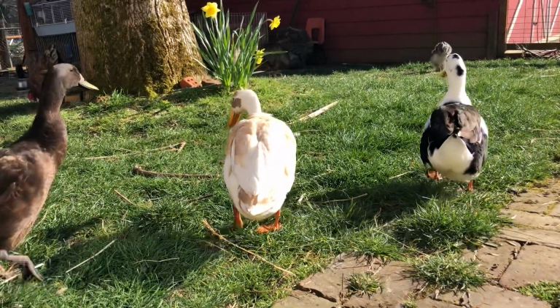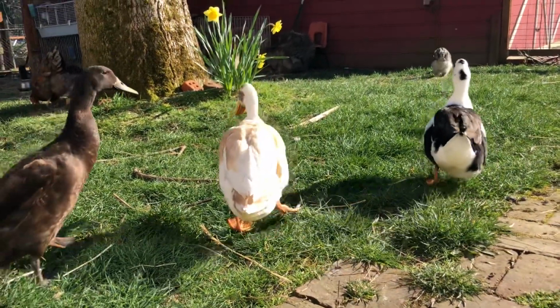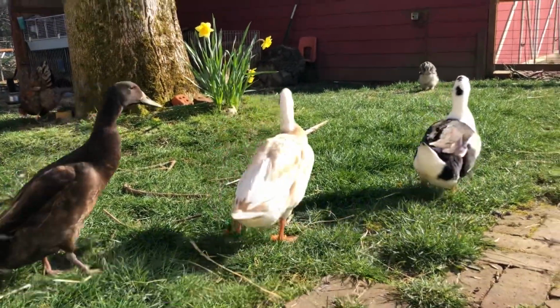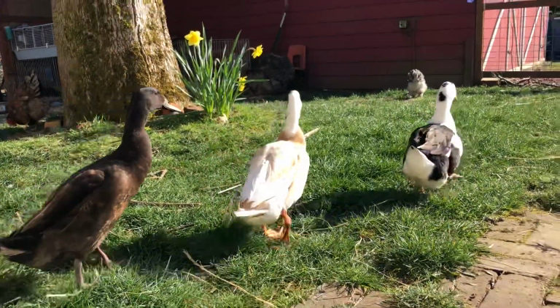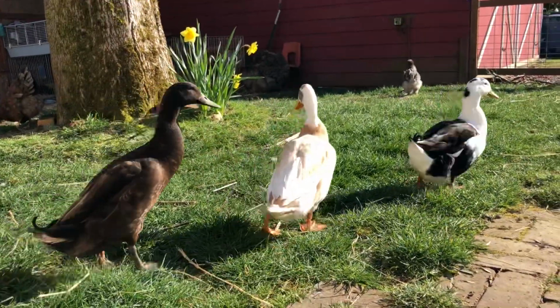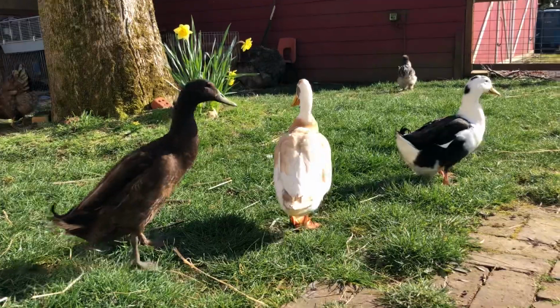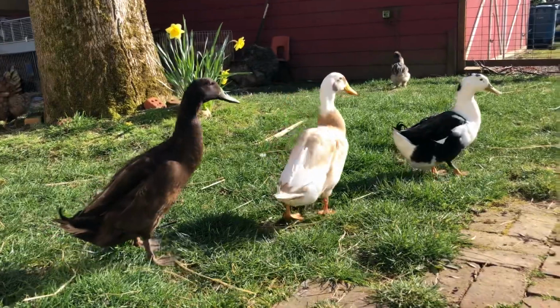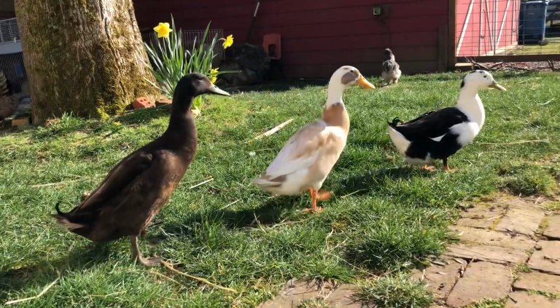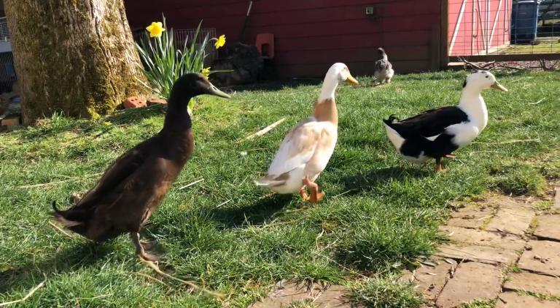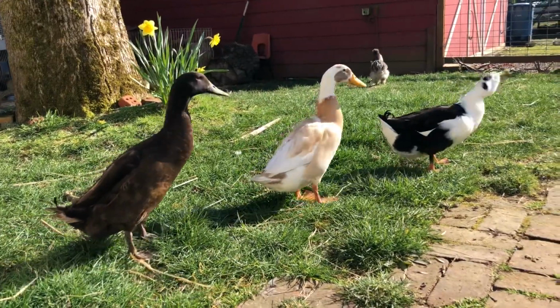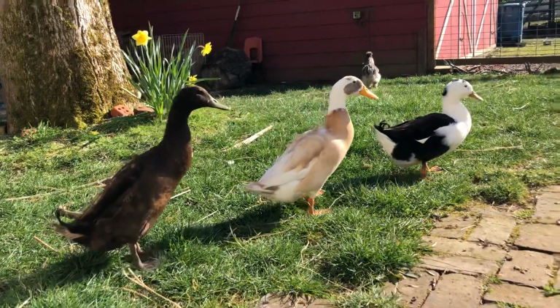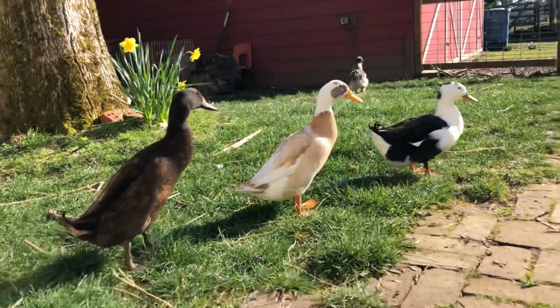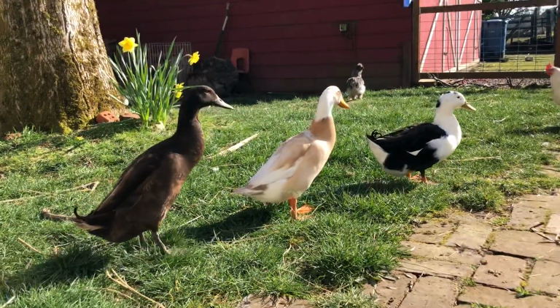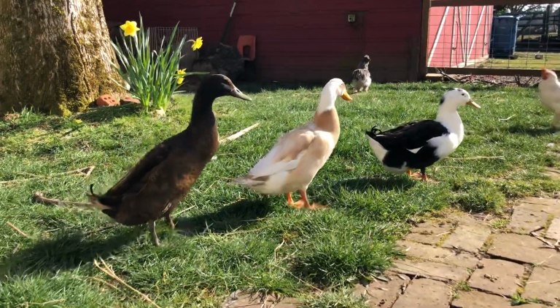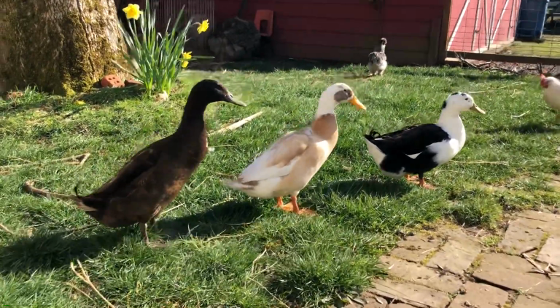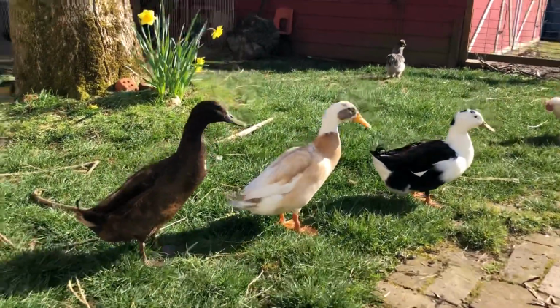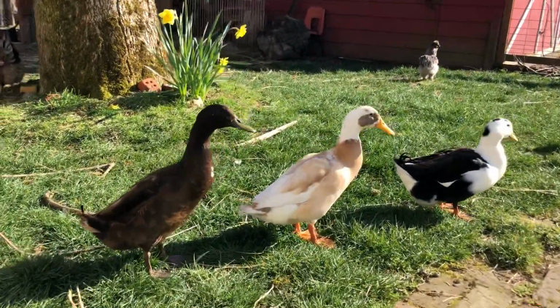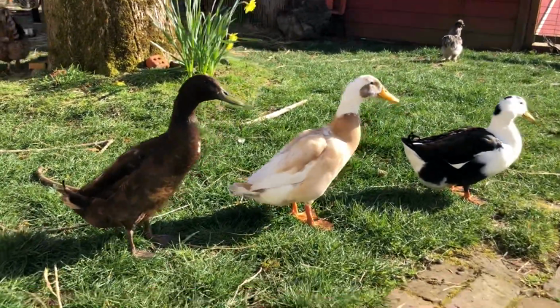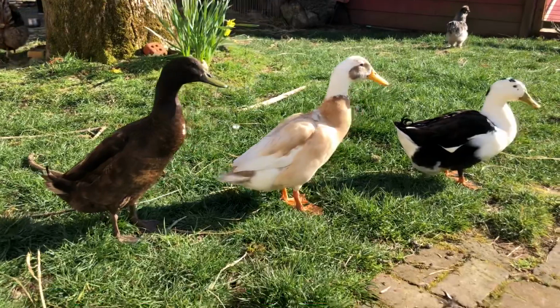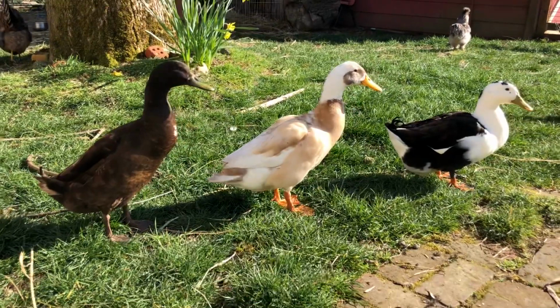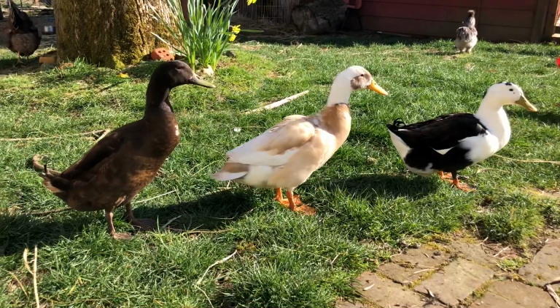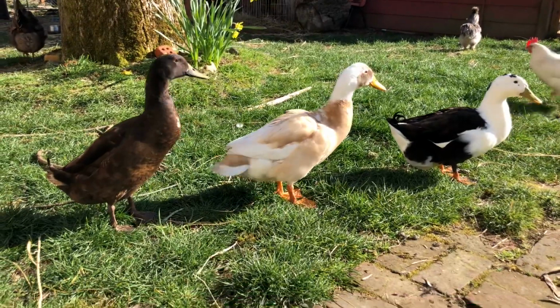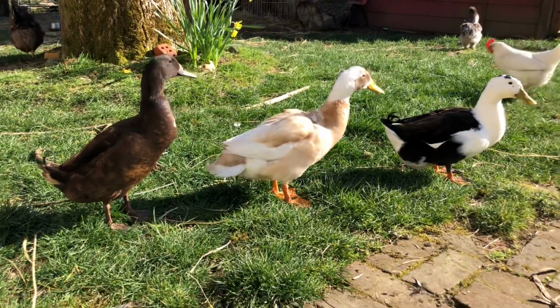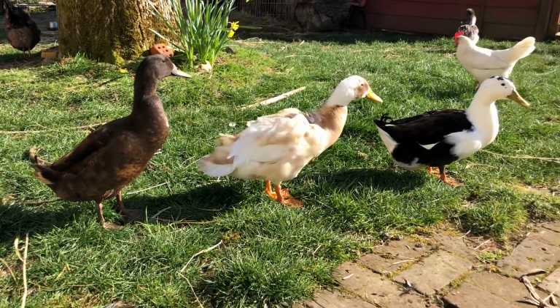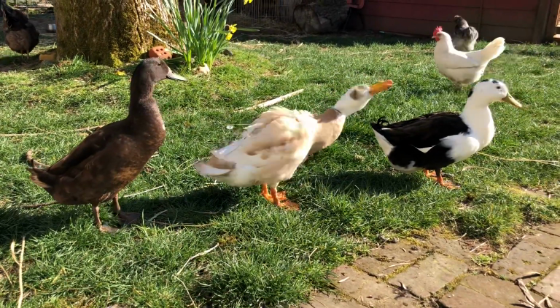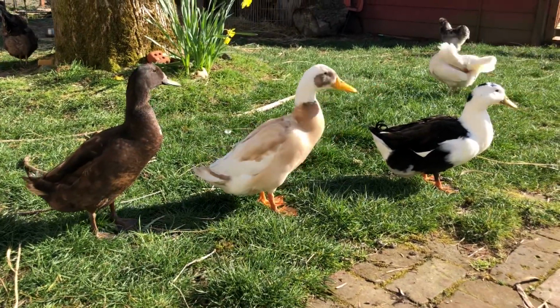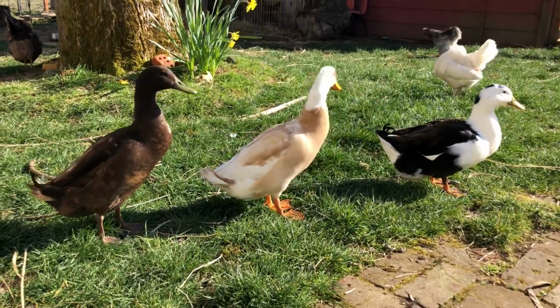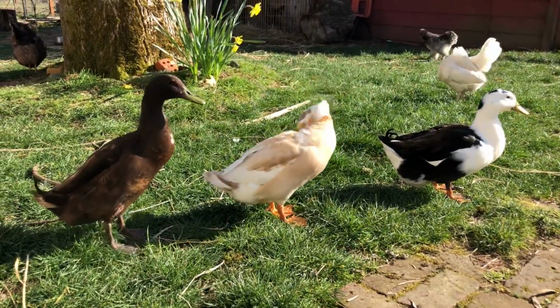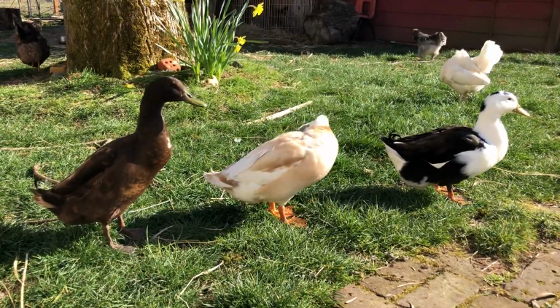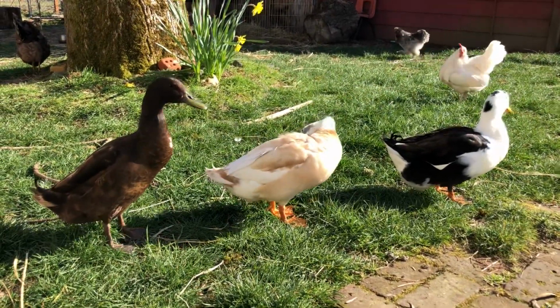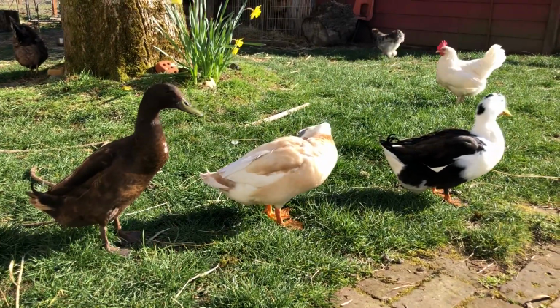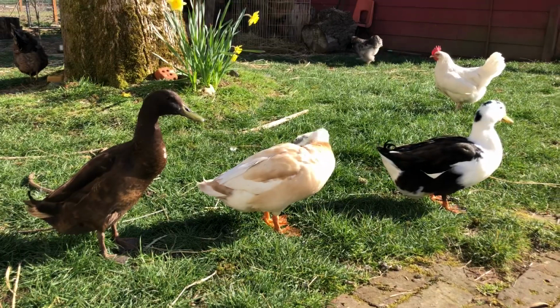Female ducks are the ones that make the big noise, and they make more of that loud quacking sound, but we actually have no female ducks right now. So all three of these boys walk around and quietly make that same noise. They're pretty sweet all in a row right now.